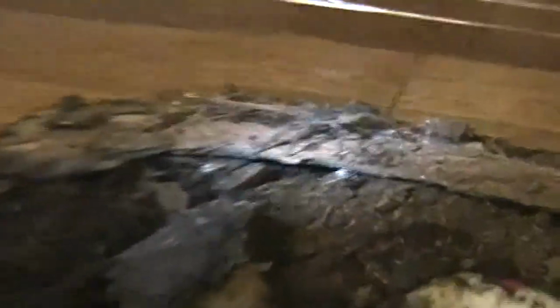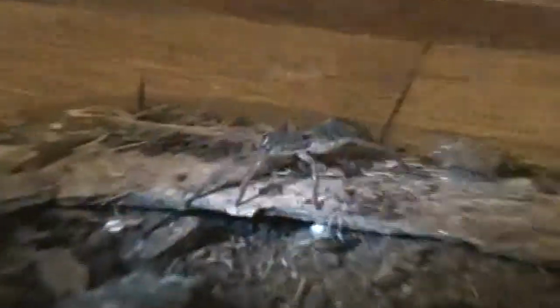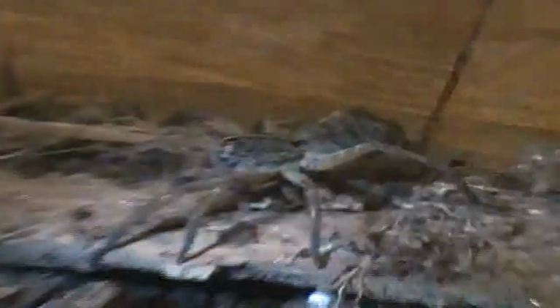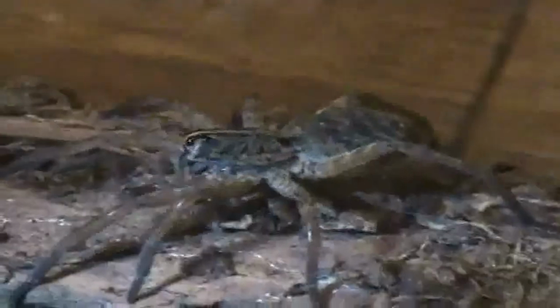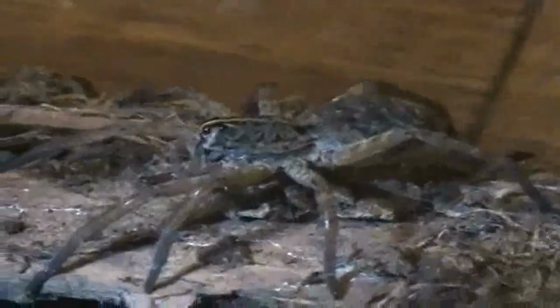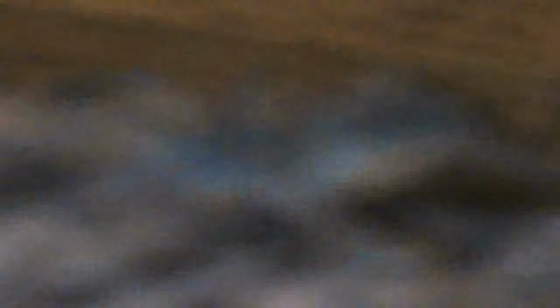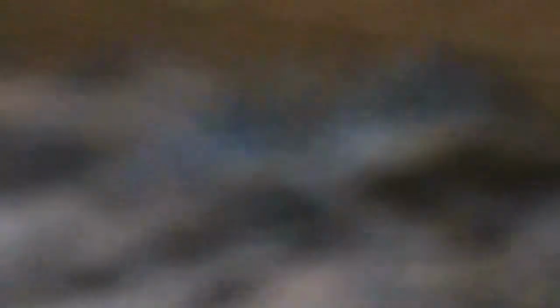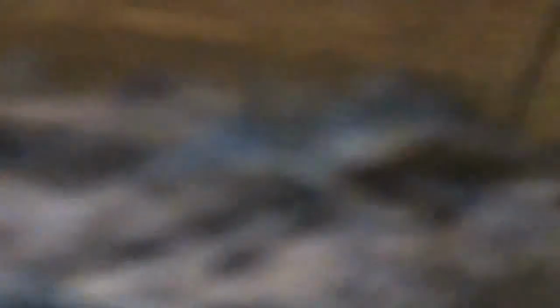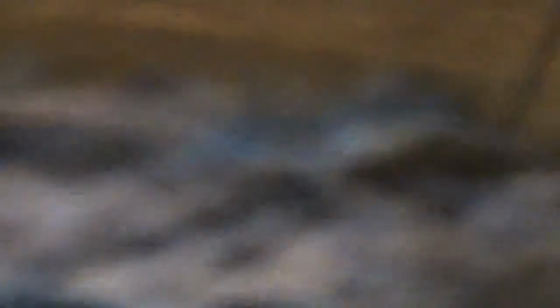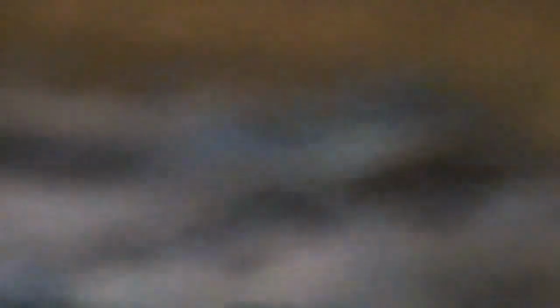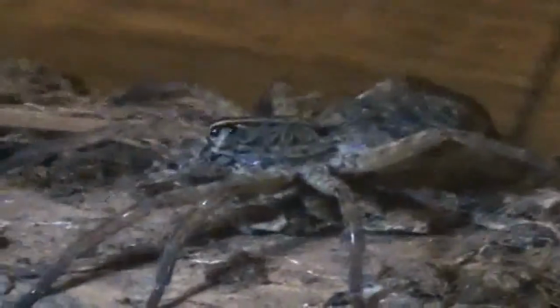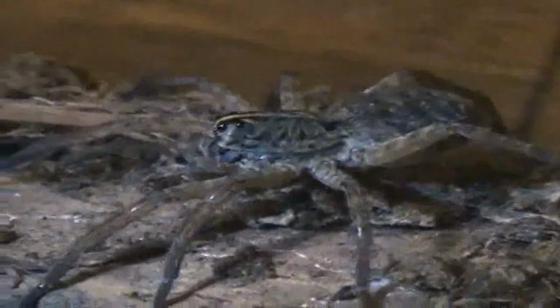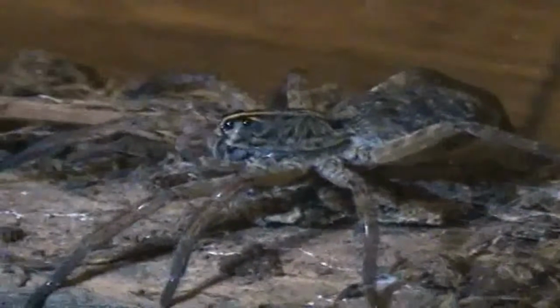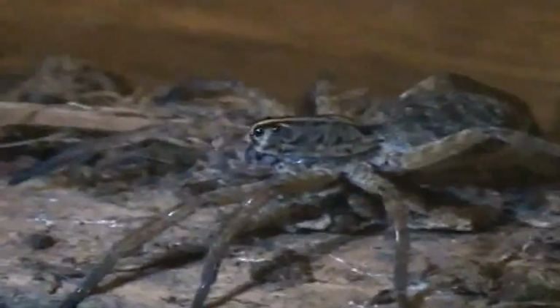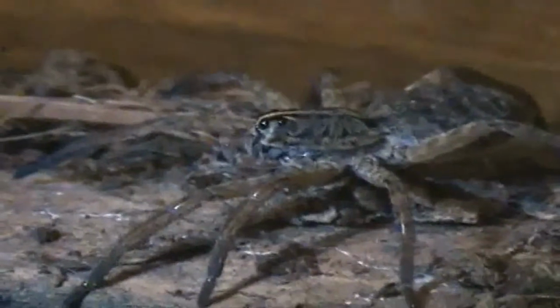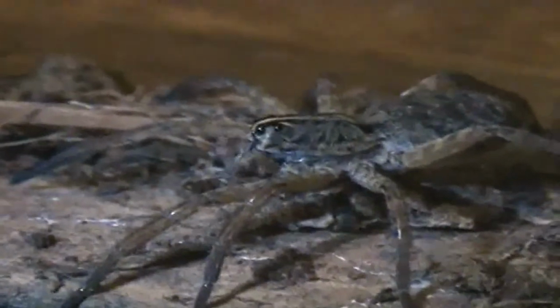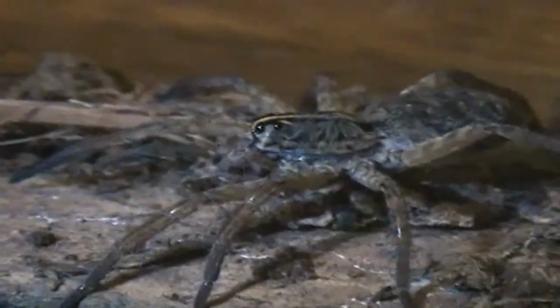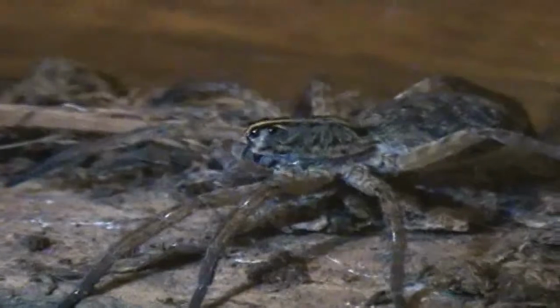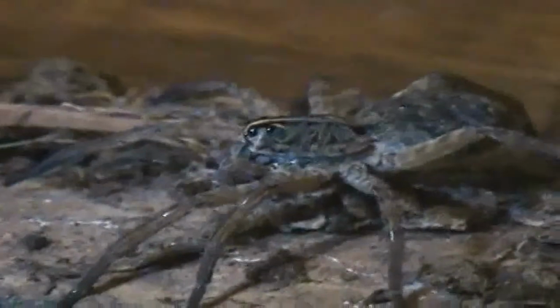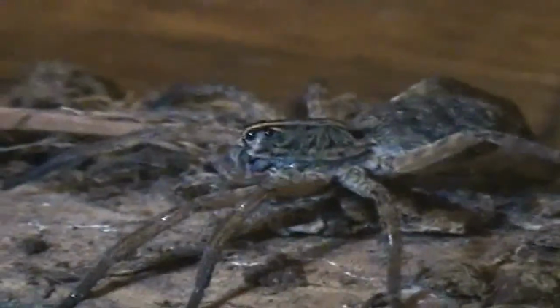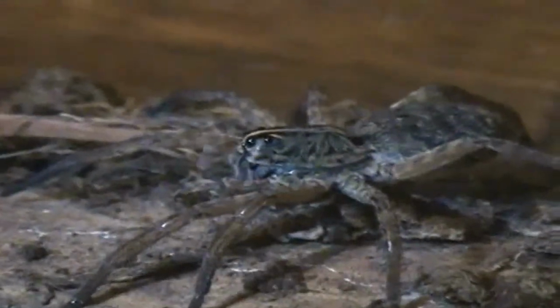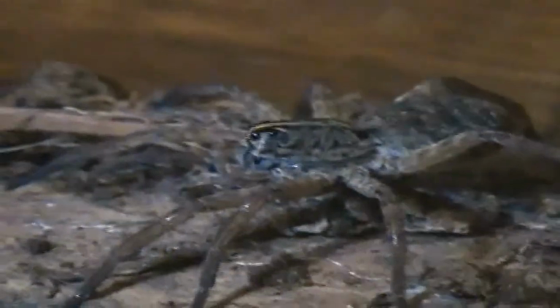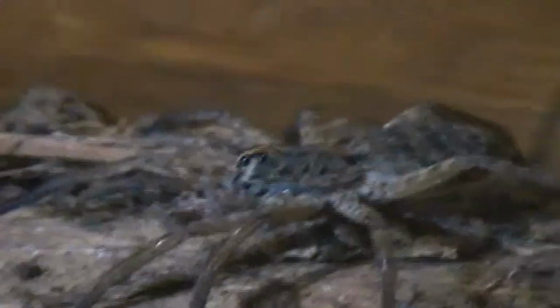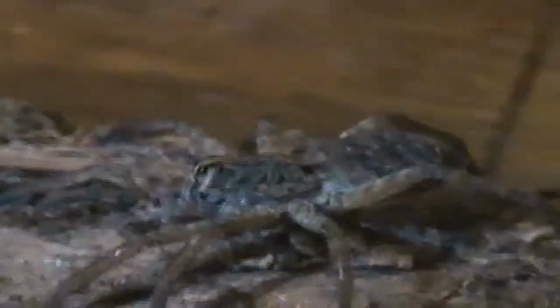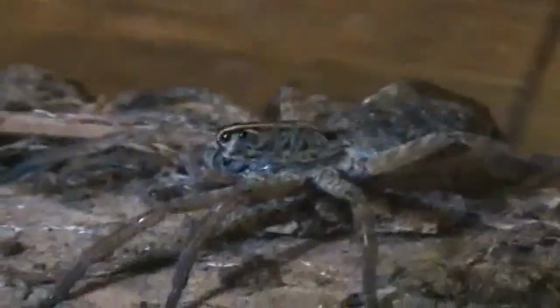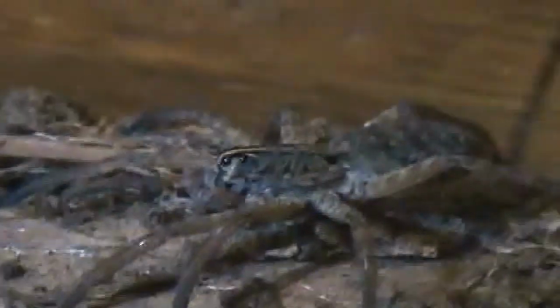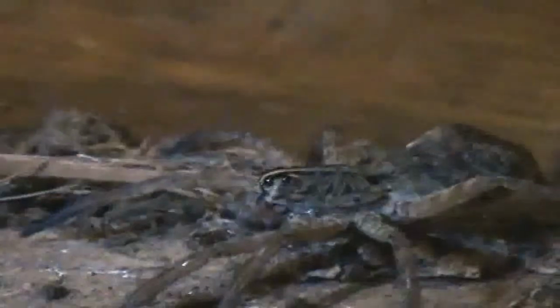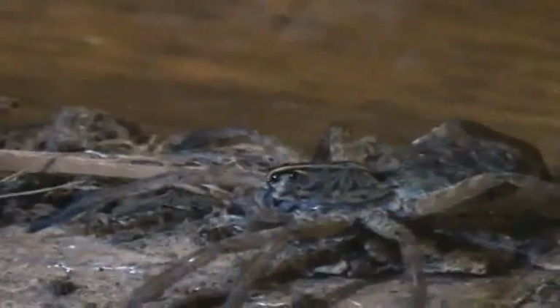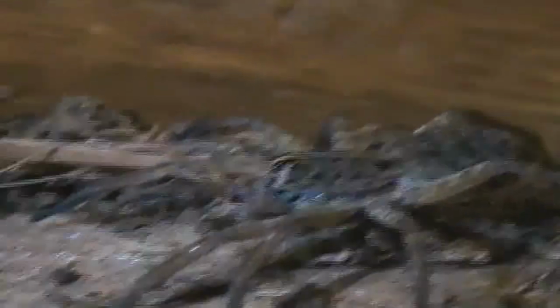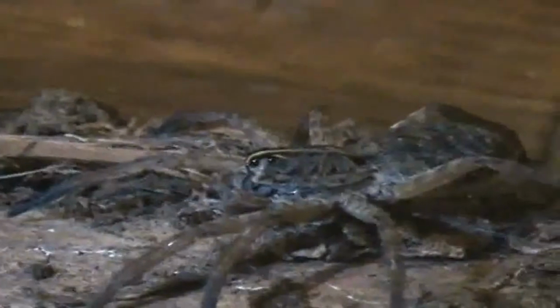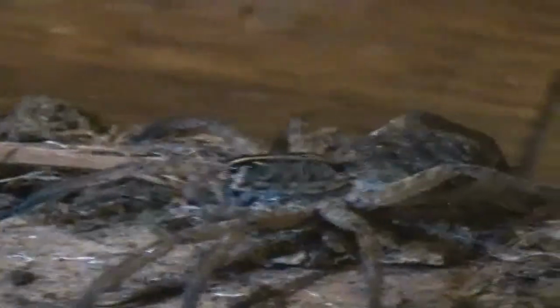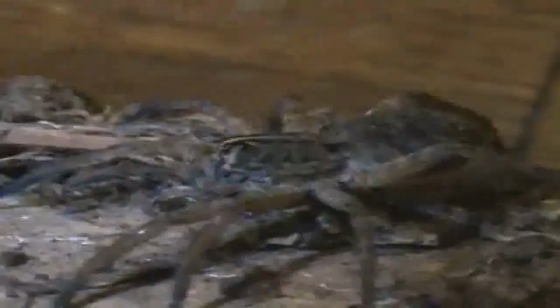There she is. Can't focus. There we go. You can see she's grooming herself, pretty much cleaning her pedipalps with her chelicerae.